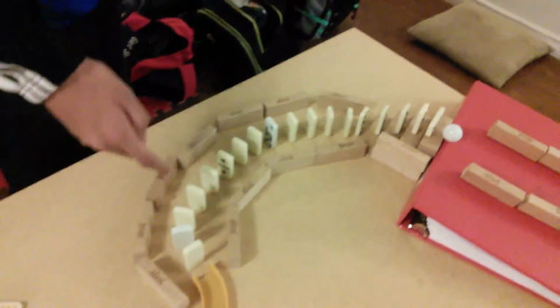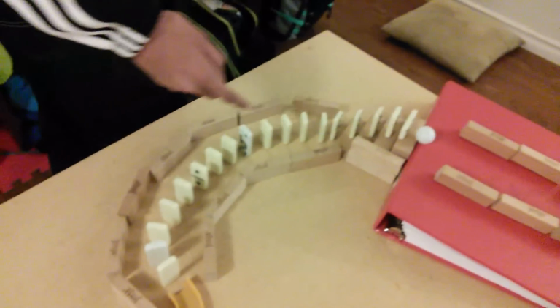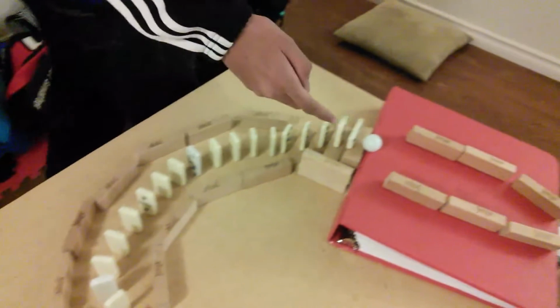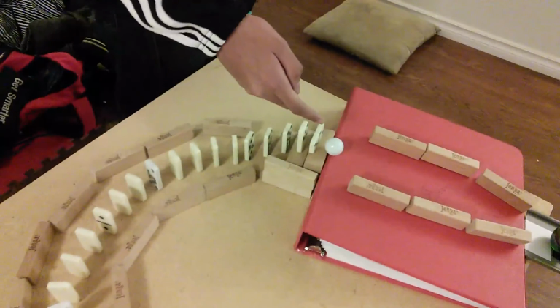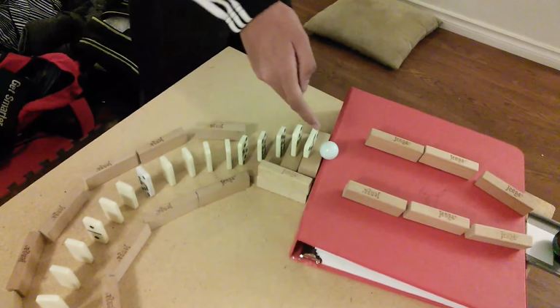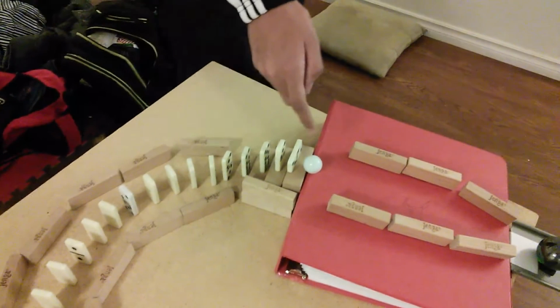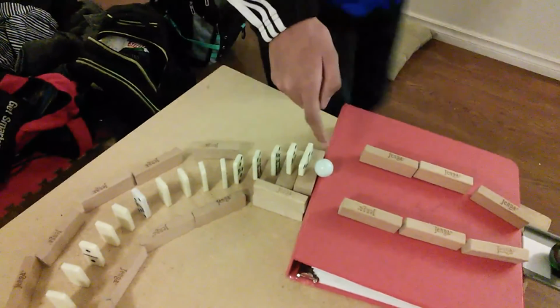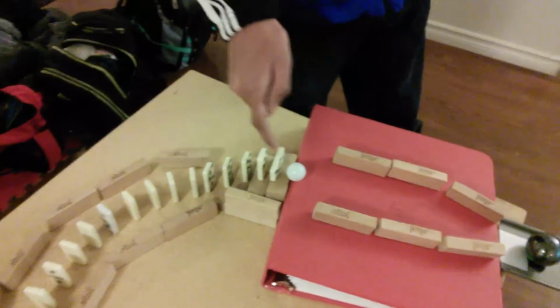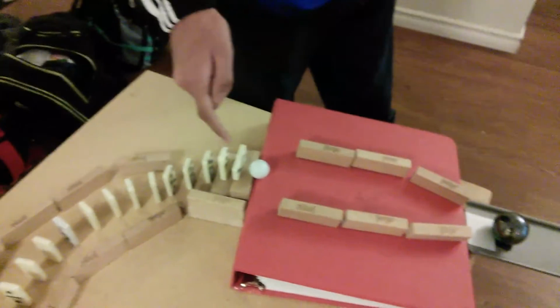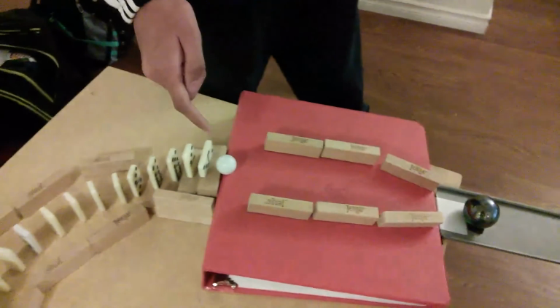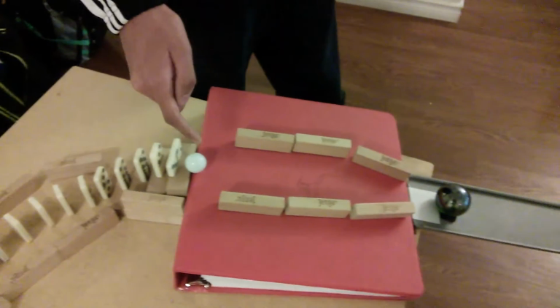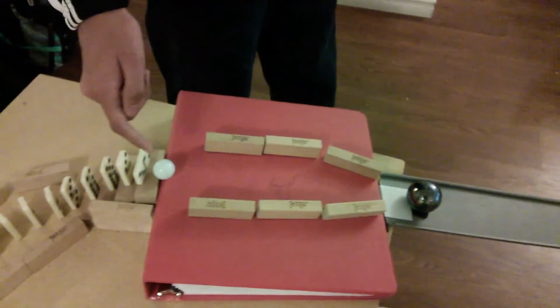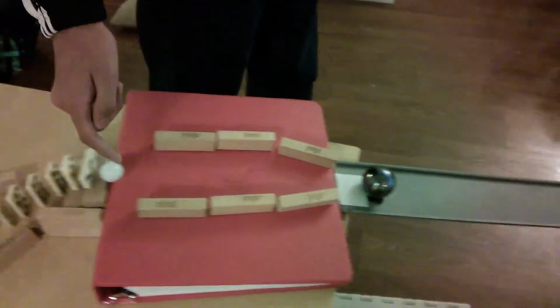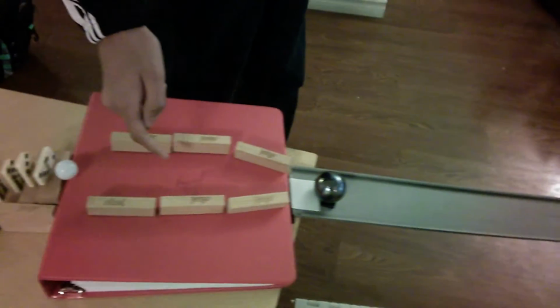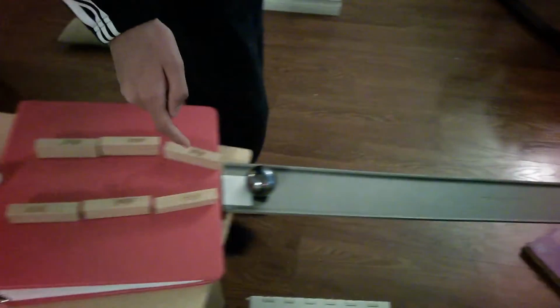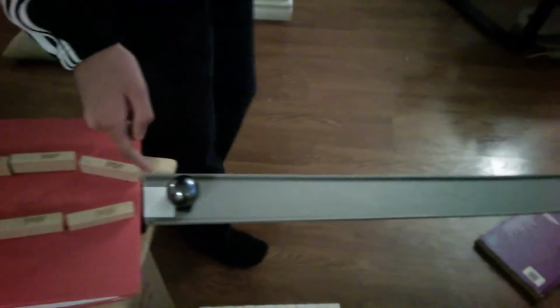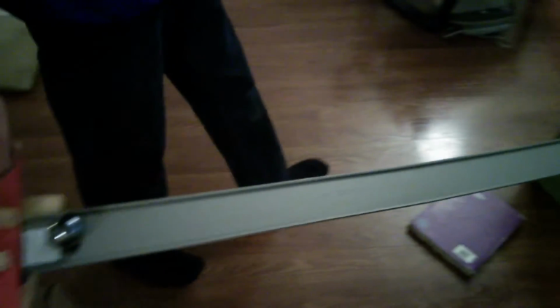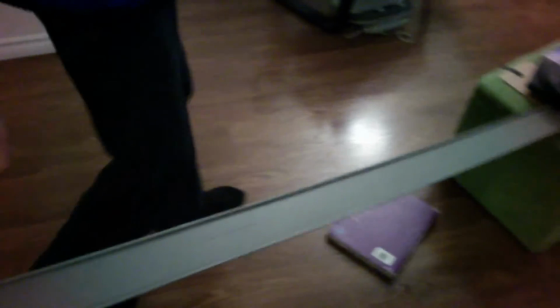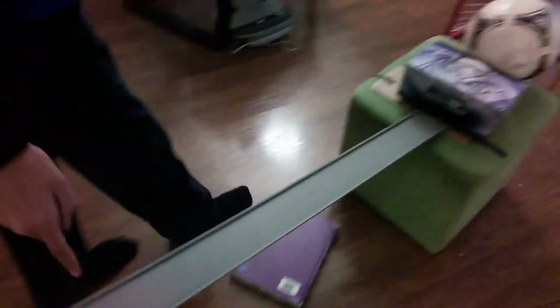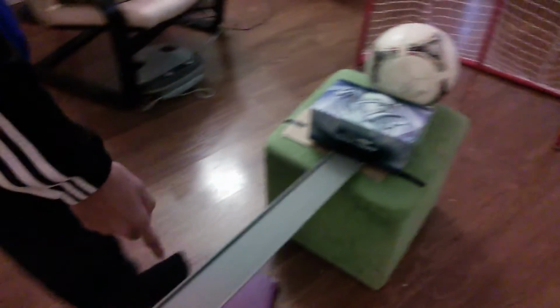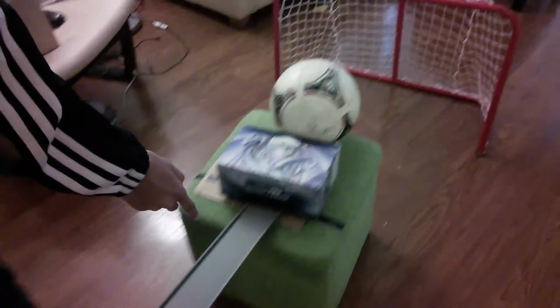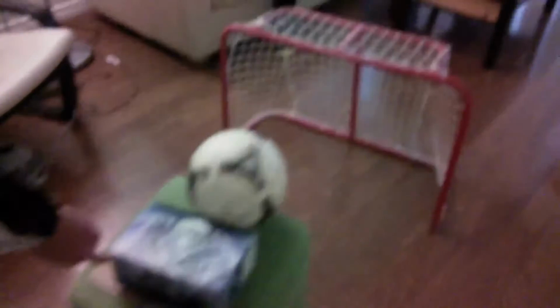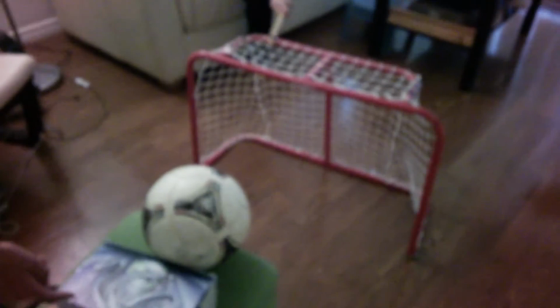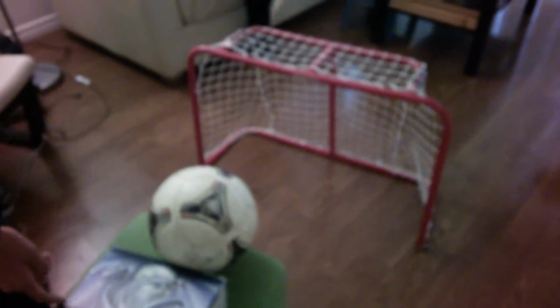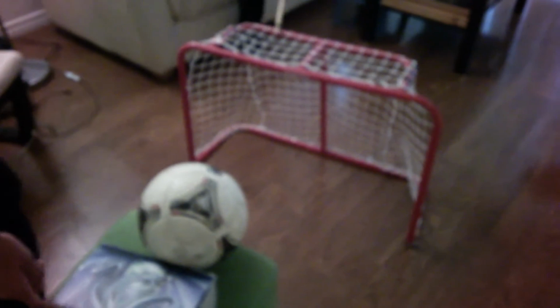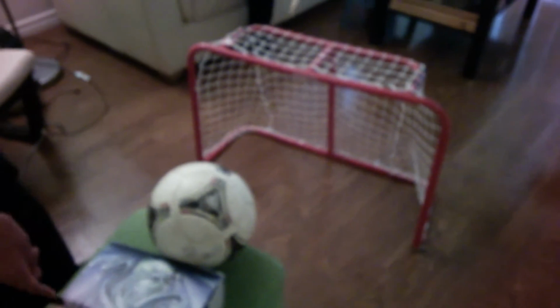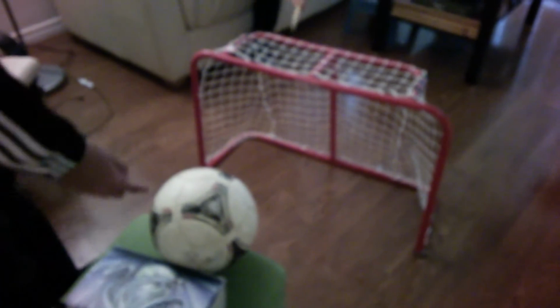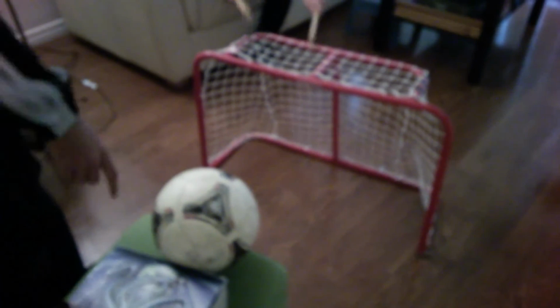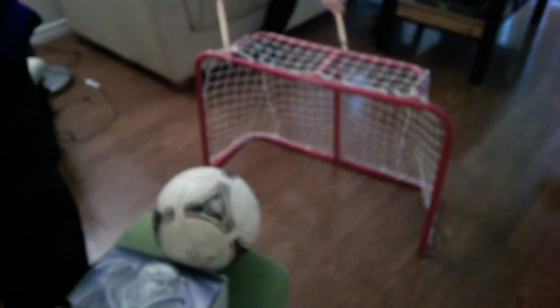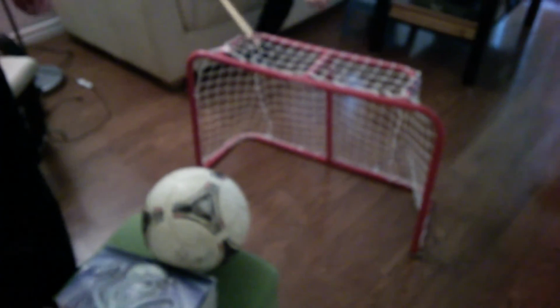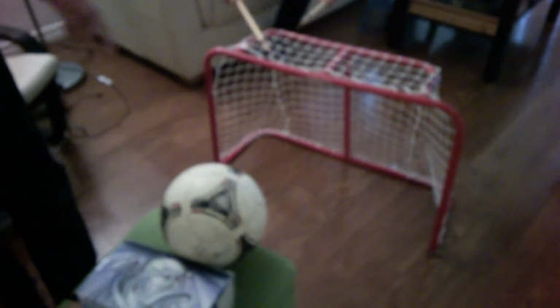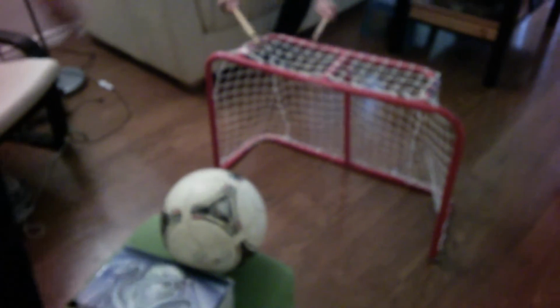The dominoes topple the ball, the ball rolls down and hits this marble, the marble rolls down this ramp, hits the boss, the boss puts force on the ball, and the ball rolls into the net.